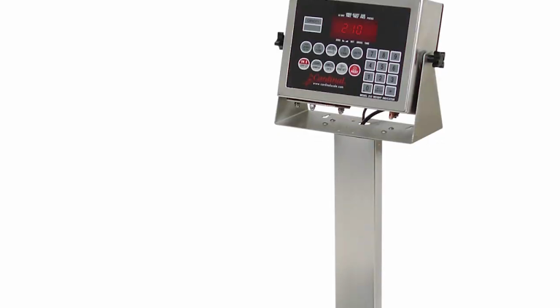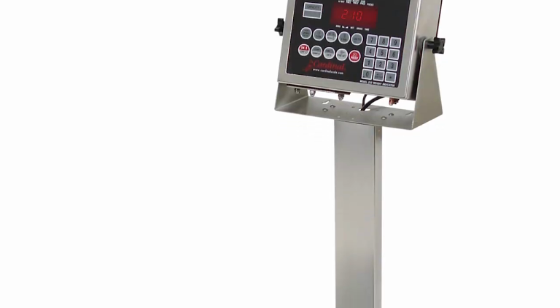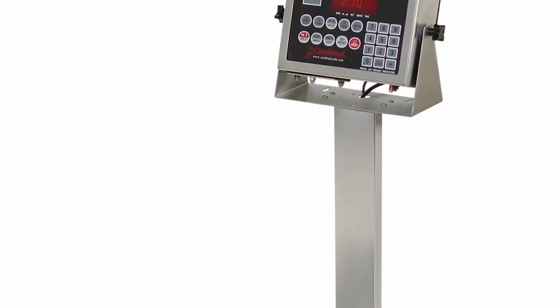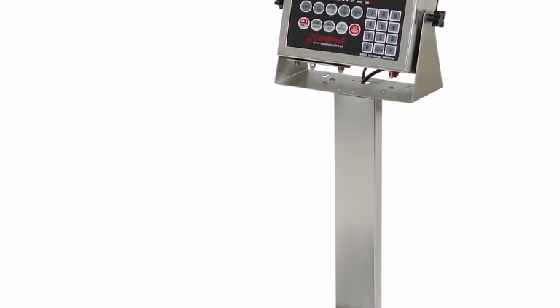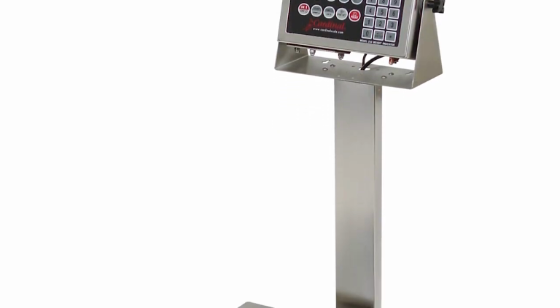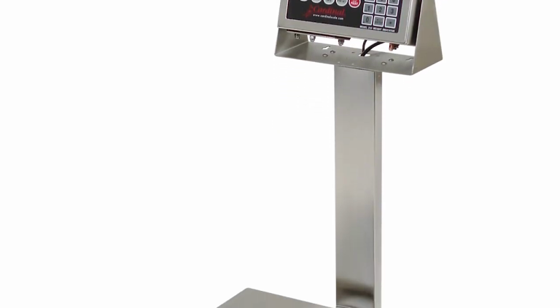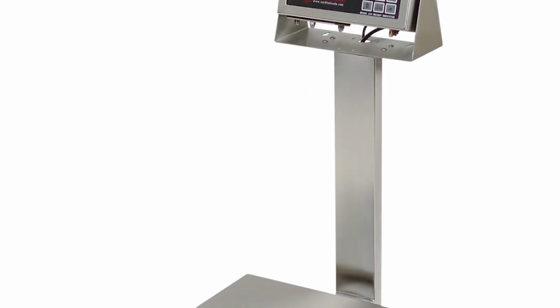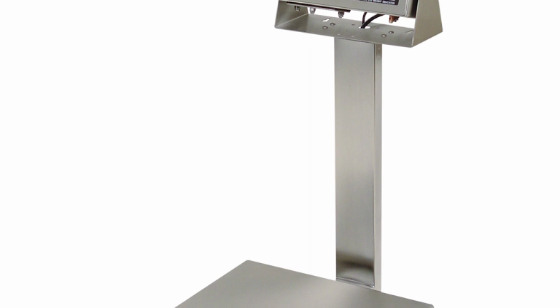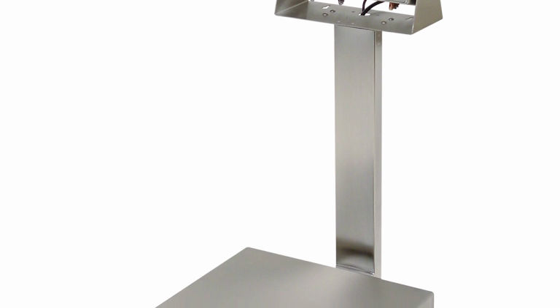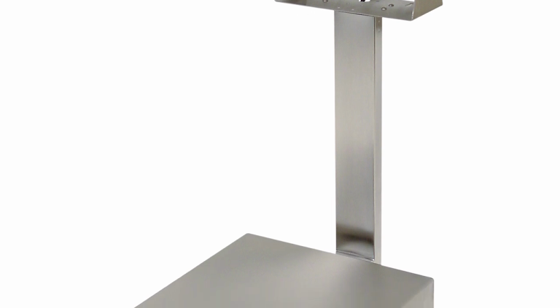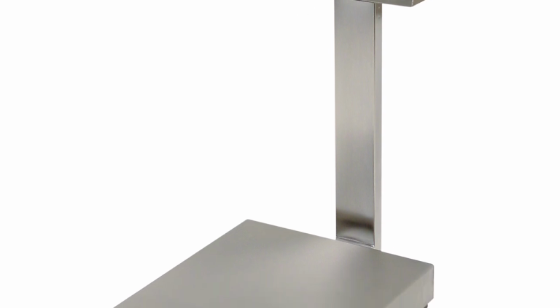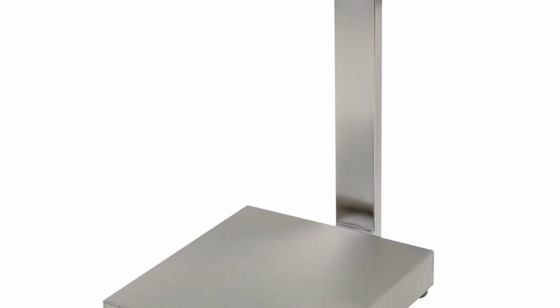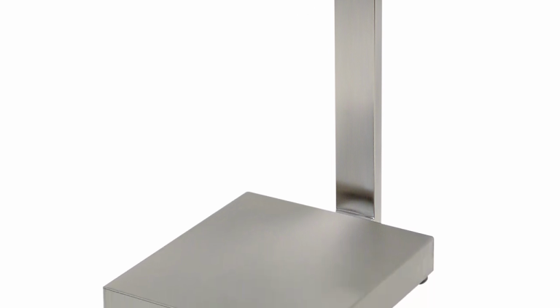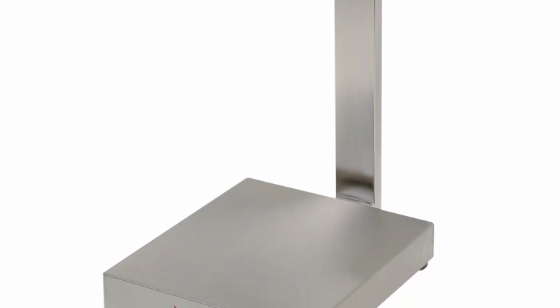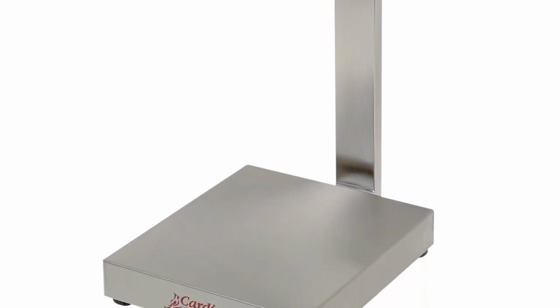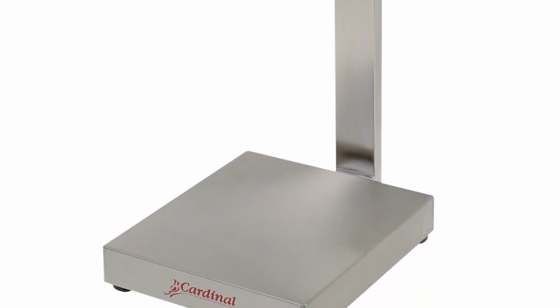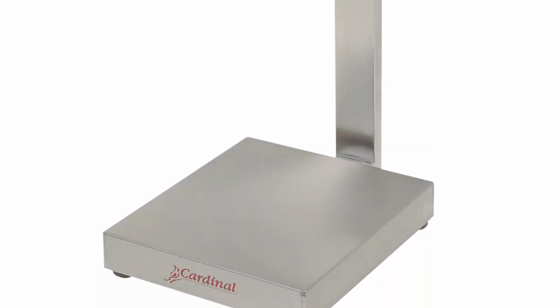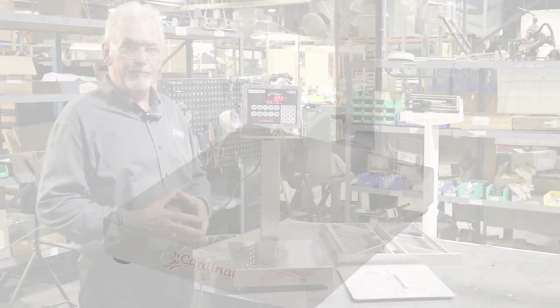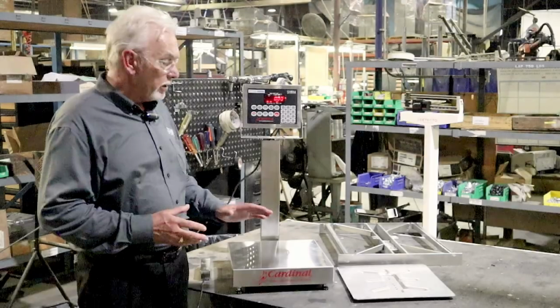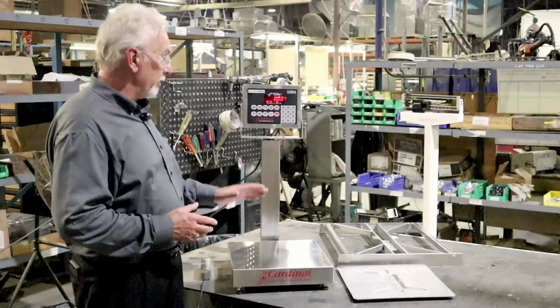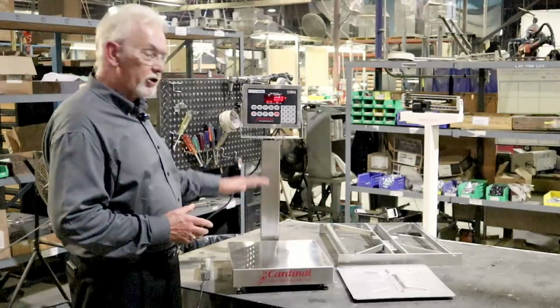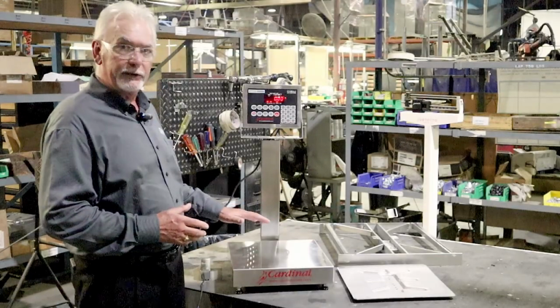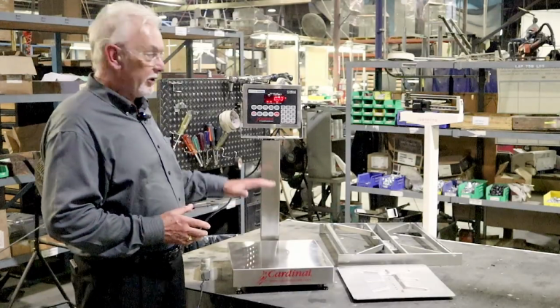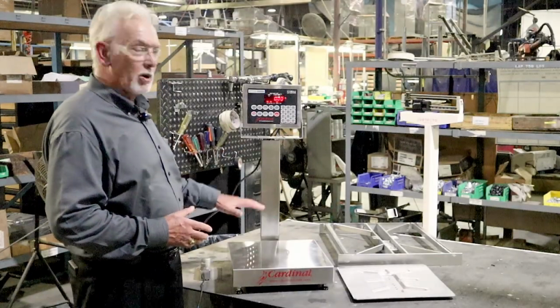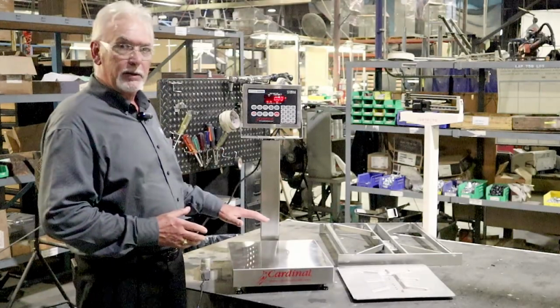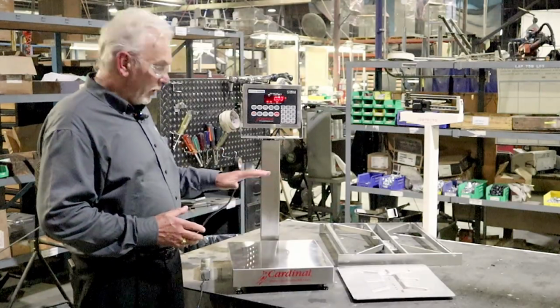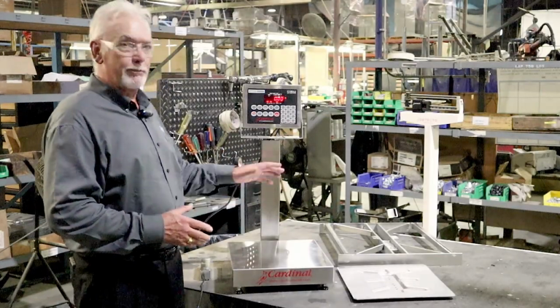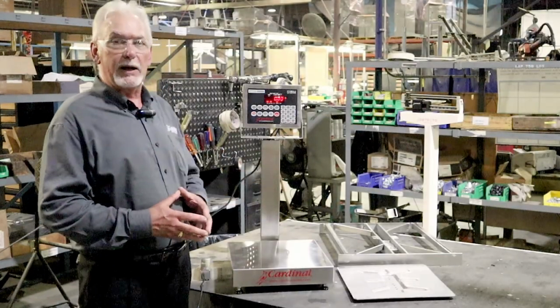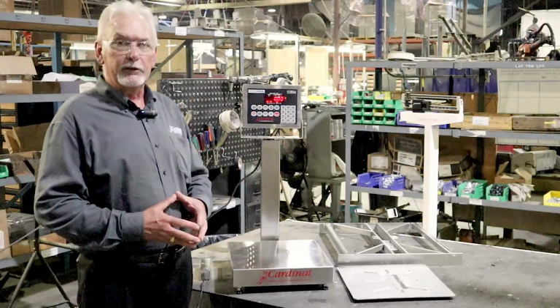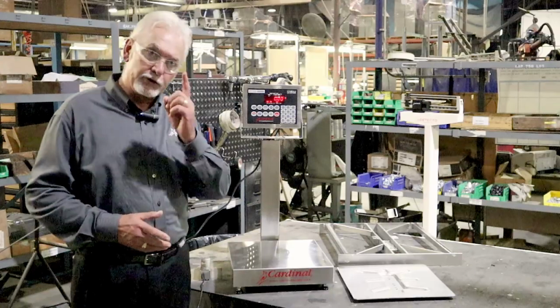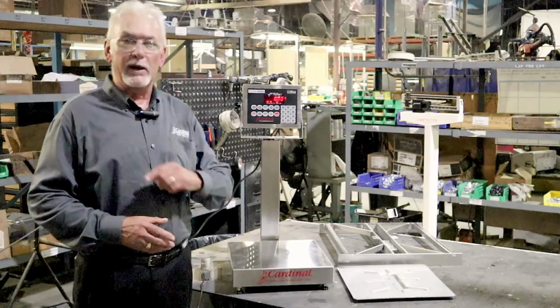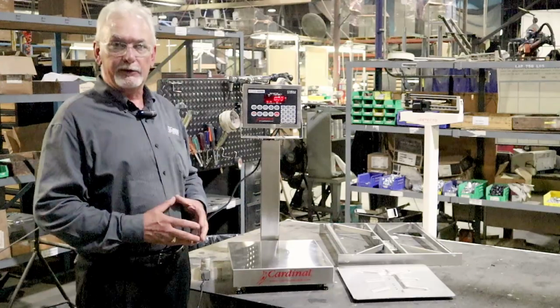The EB scale is built quality out of heavy stainless gauge metal to give you the most accuracy and the most reliability of any bench scale on the market. Cardinal Scale gives you the choice, gives you the product — we will help you design solutions for your weighing needs.